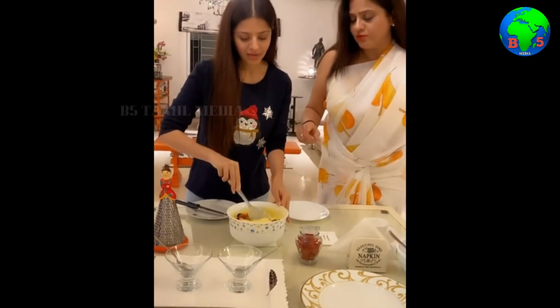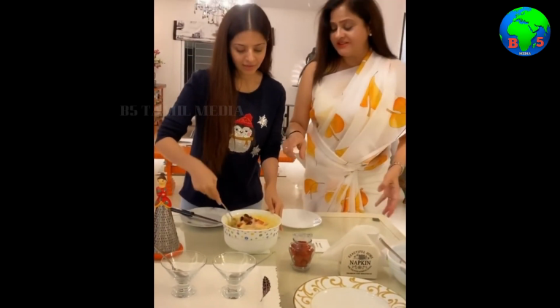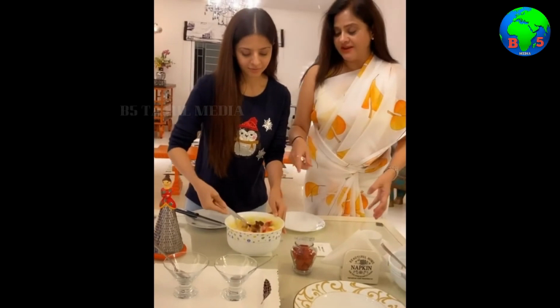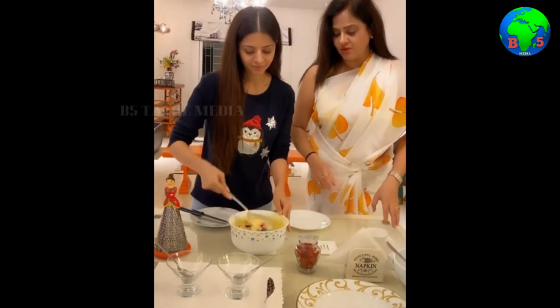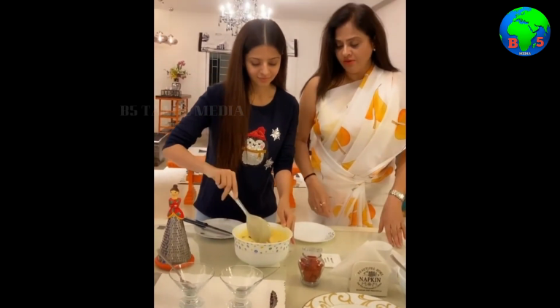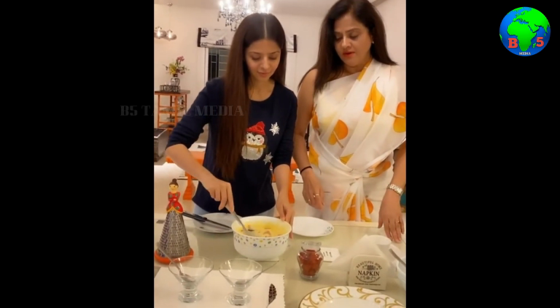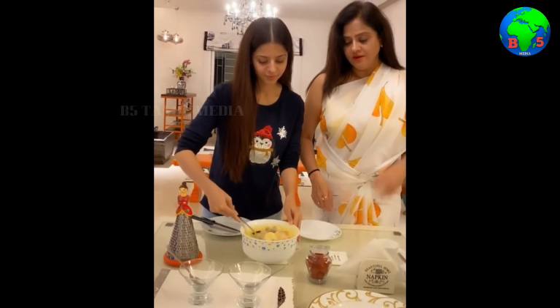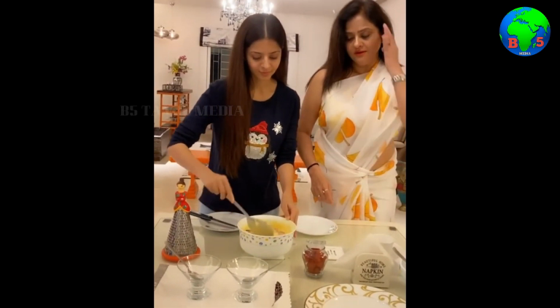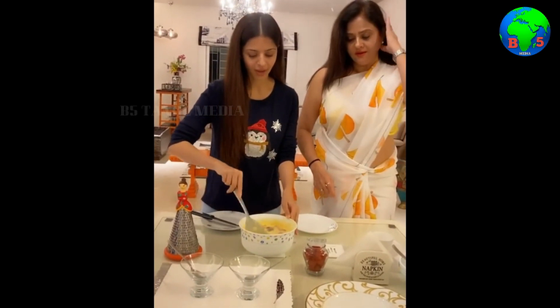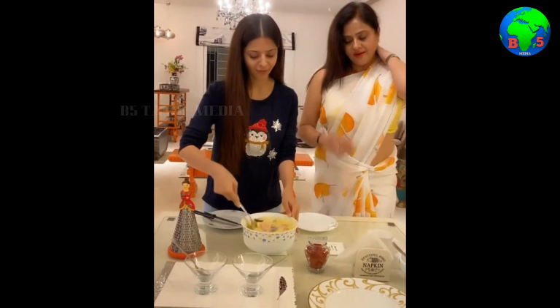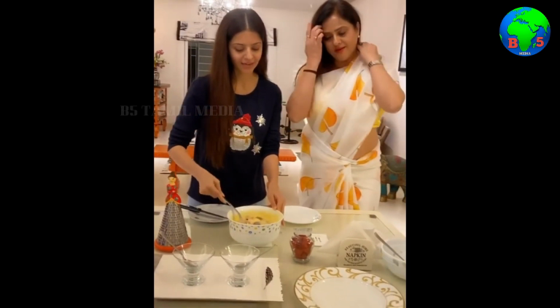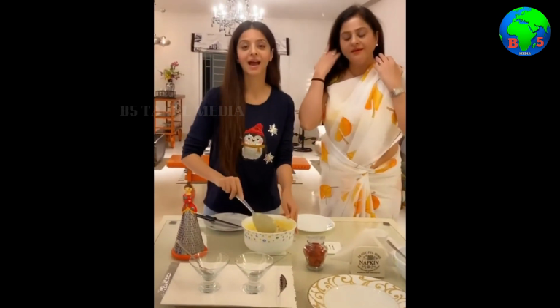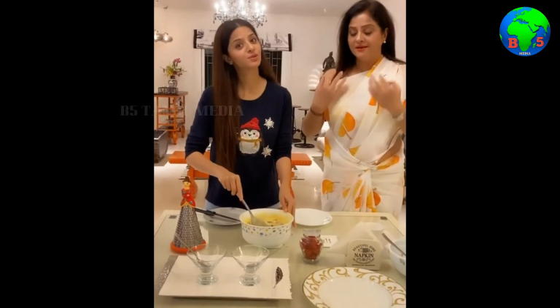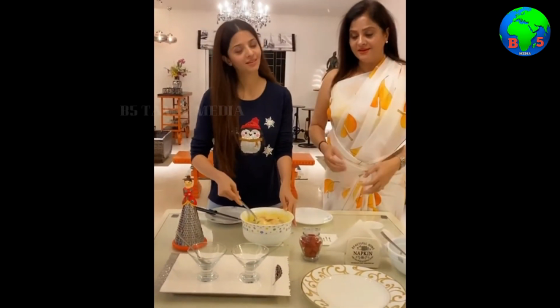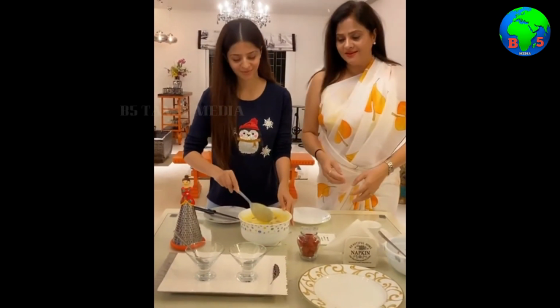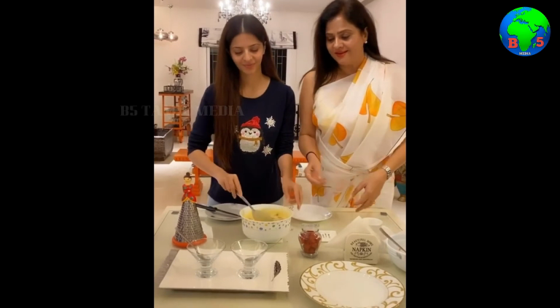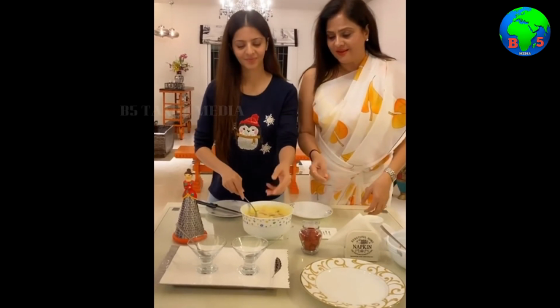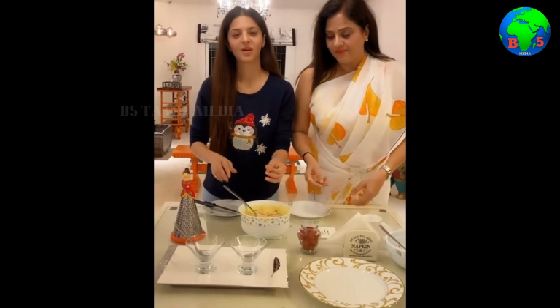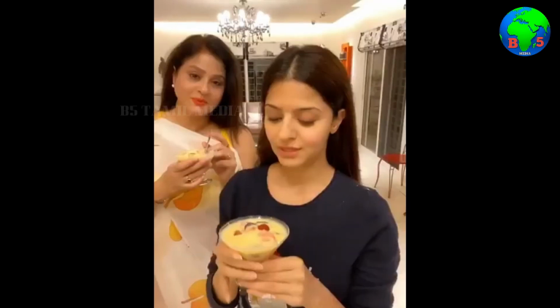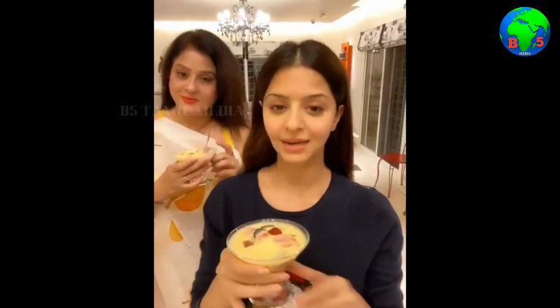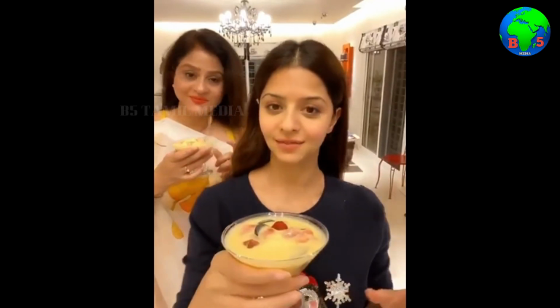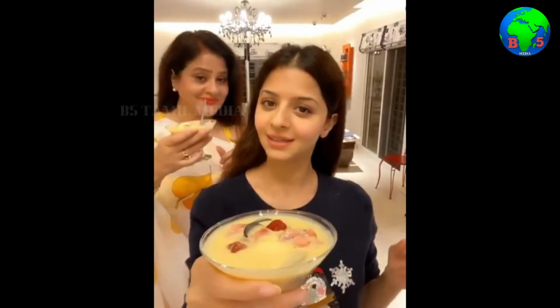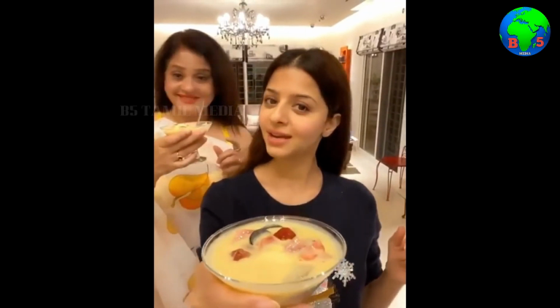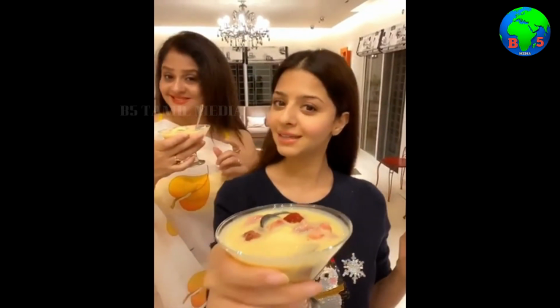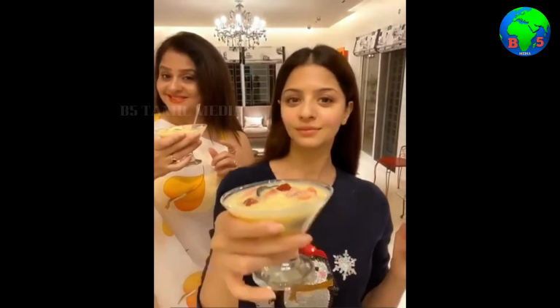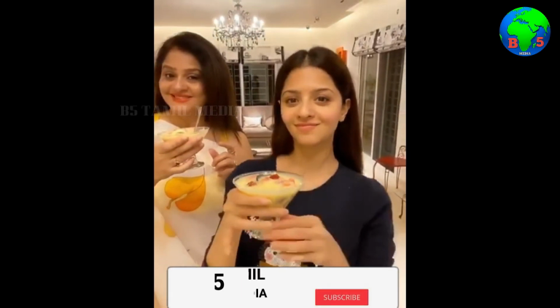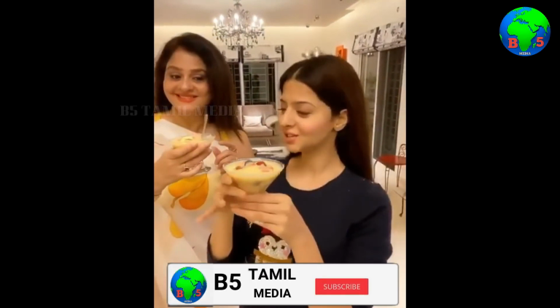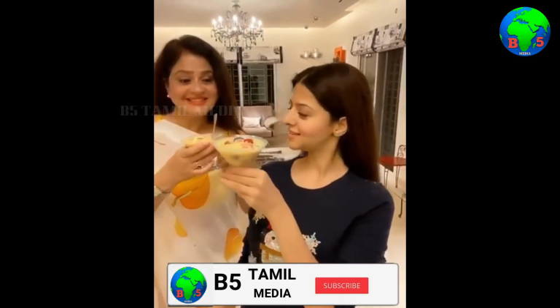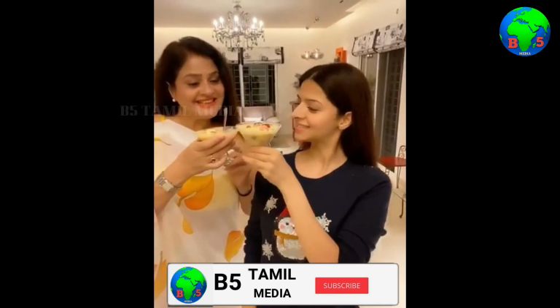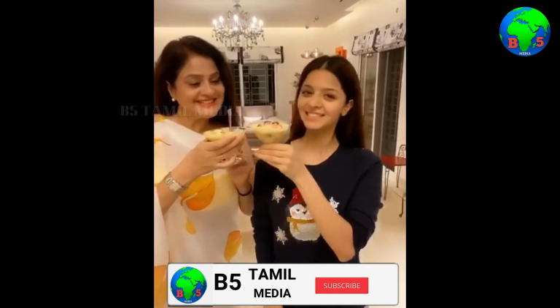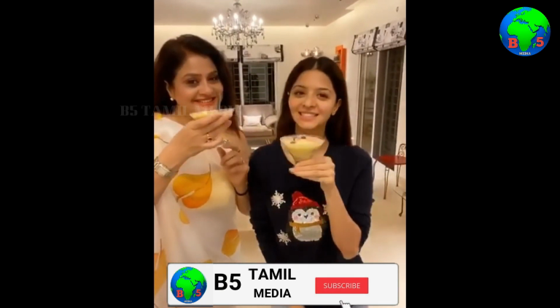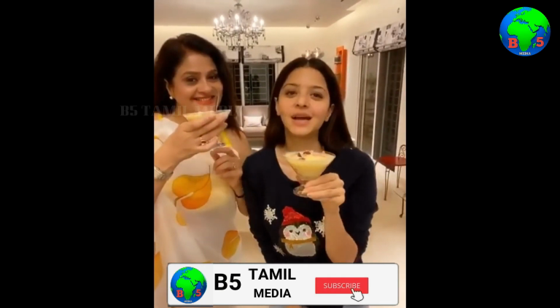You have to mix it very slow. And then it's time to serve. The salad is finally ready. Cheers! Yummy!